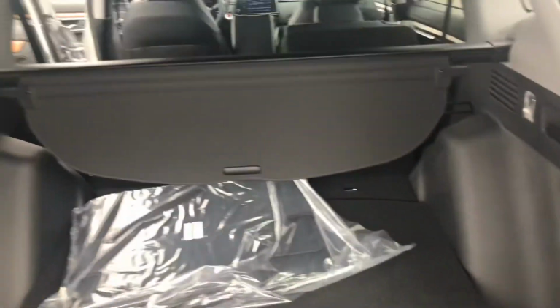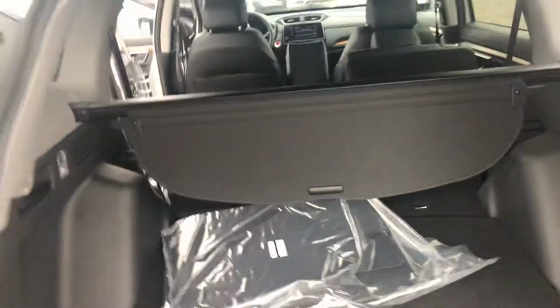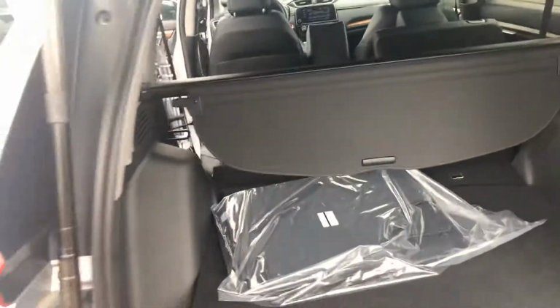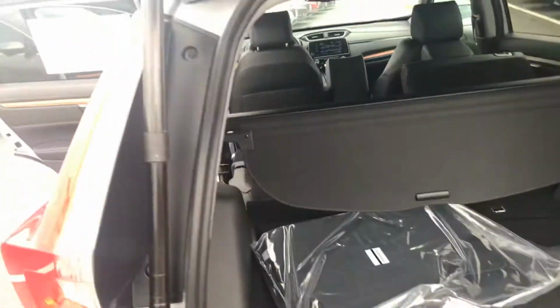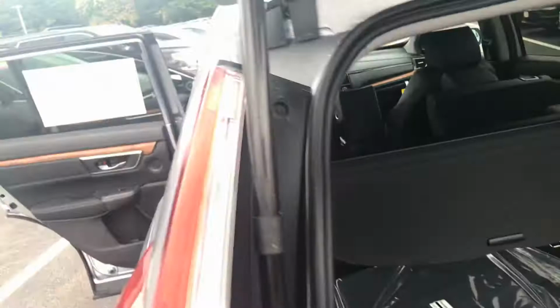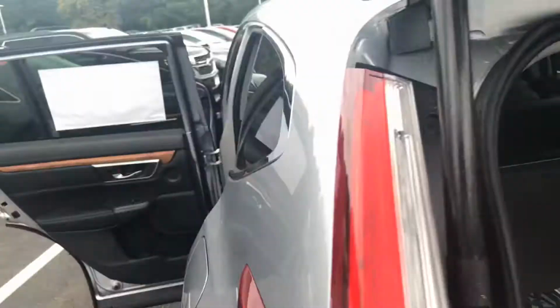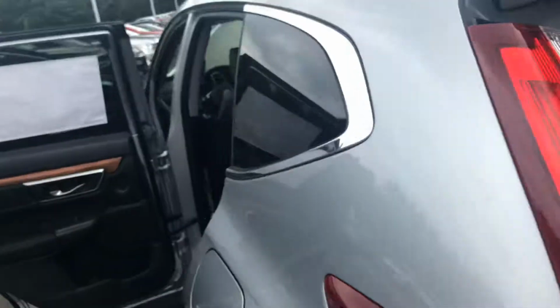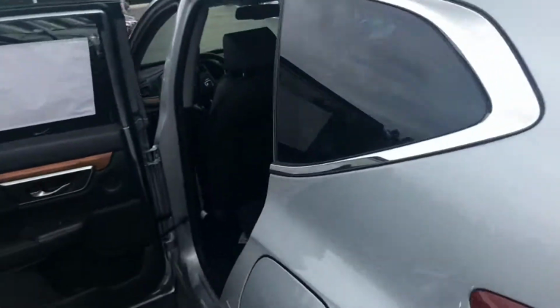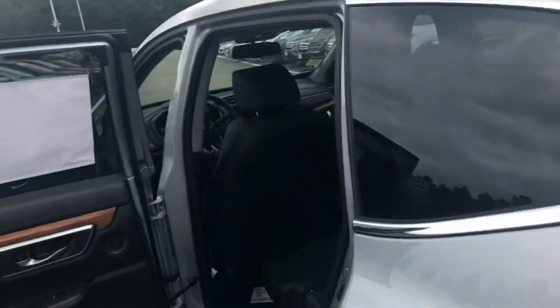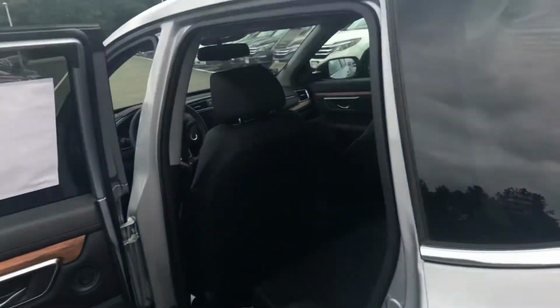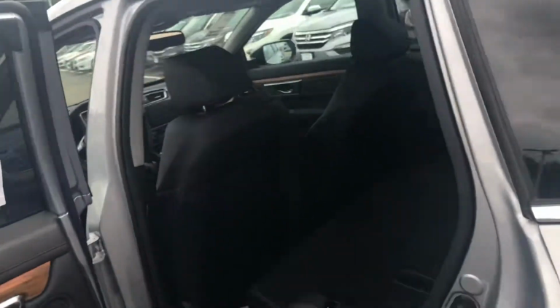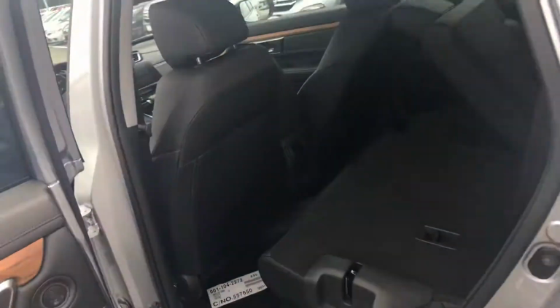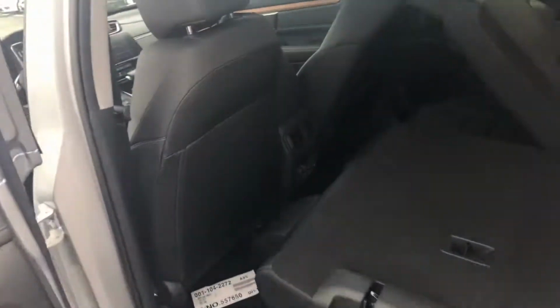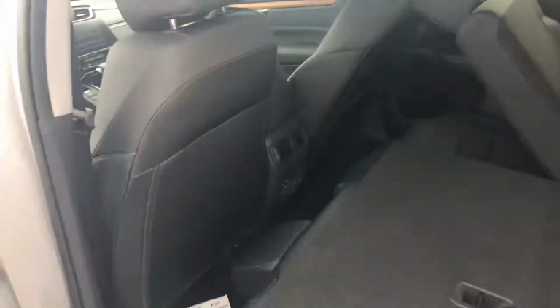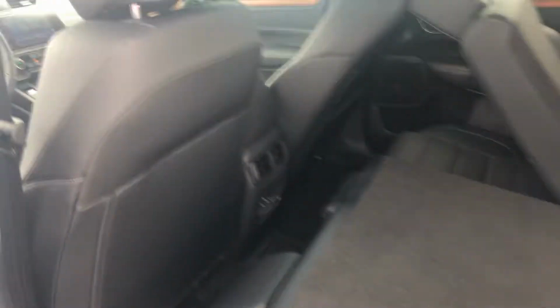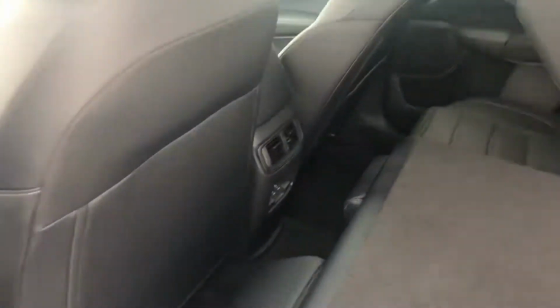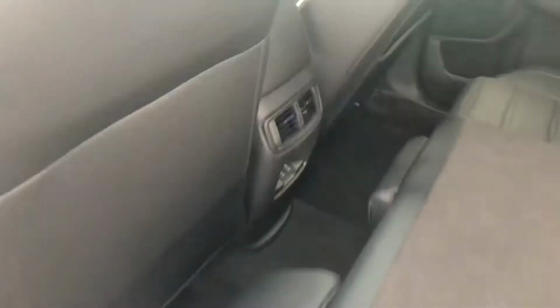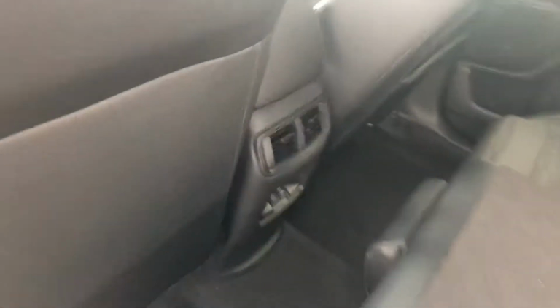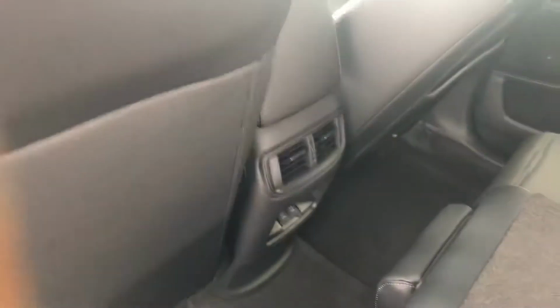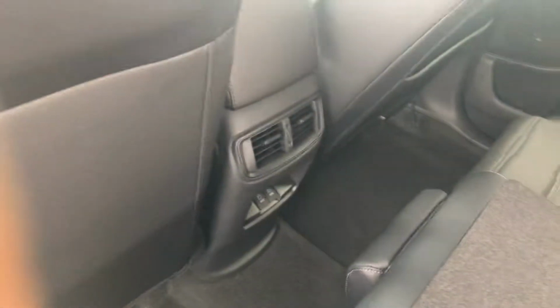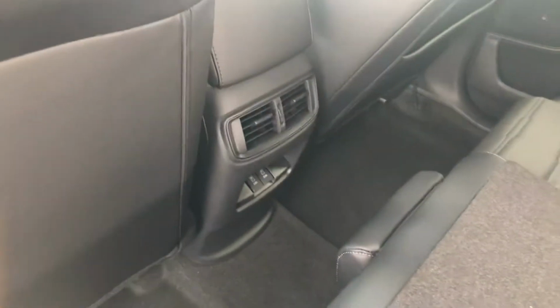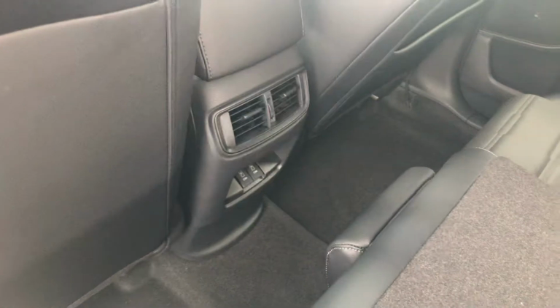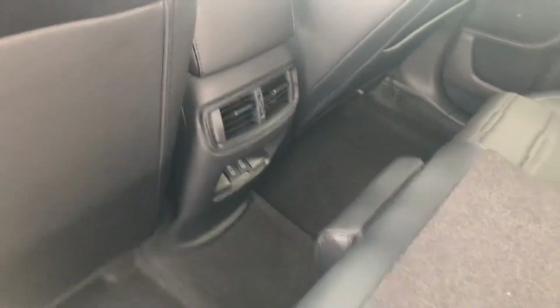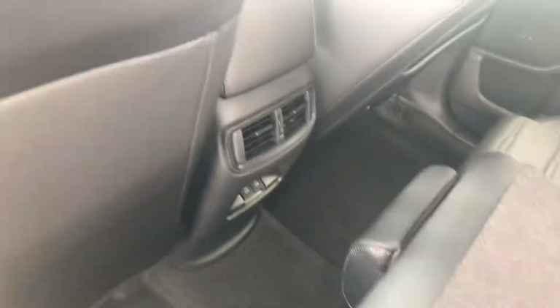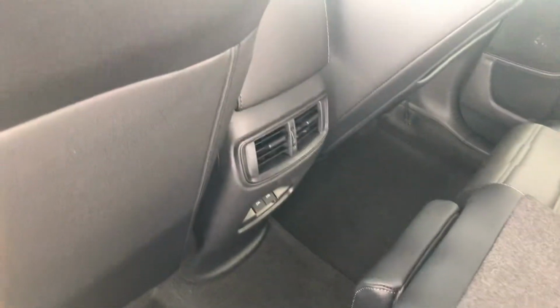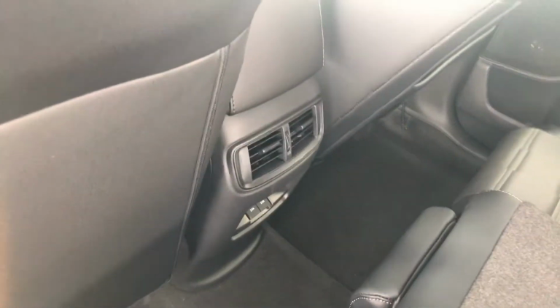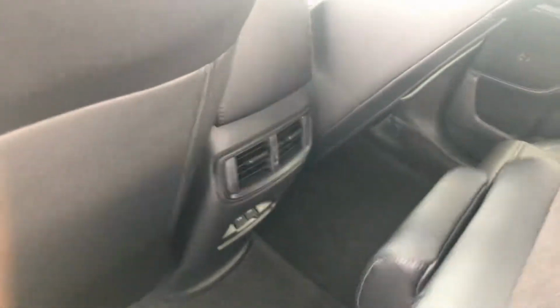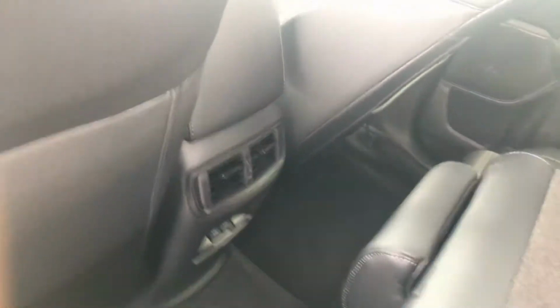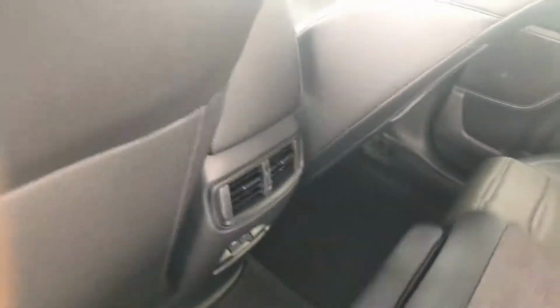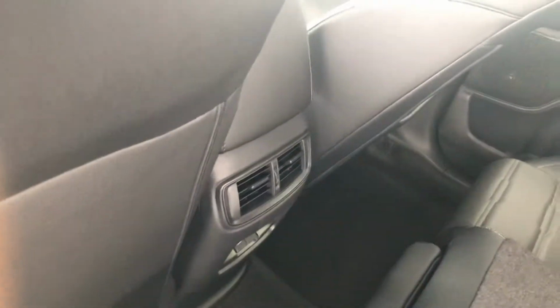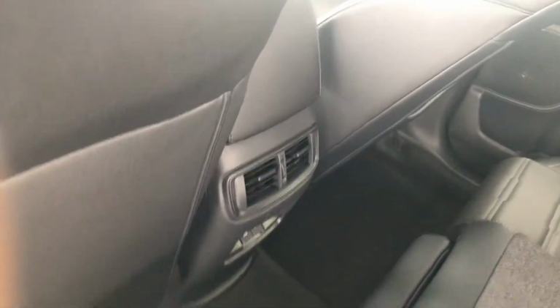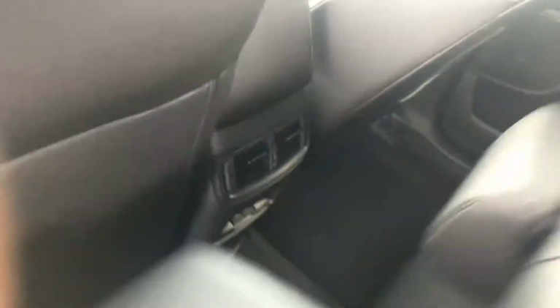There's a spare tire underneath here. Plenty of space in the back, as you can see. Moving forward inside the car, in the back, you actually have two air vents with two USB ports for you and your passenger.